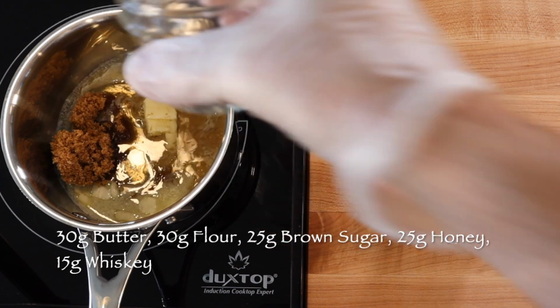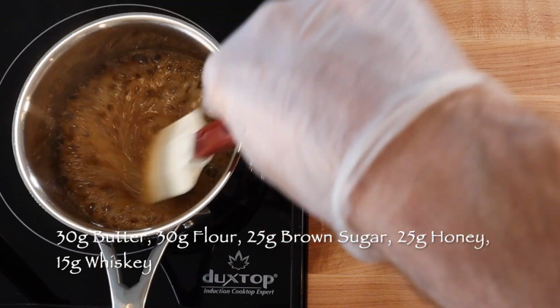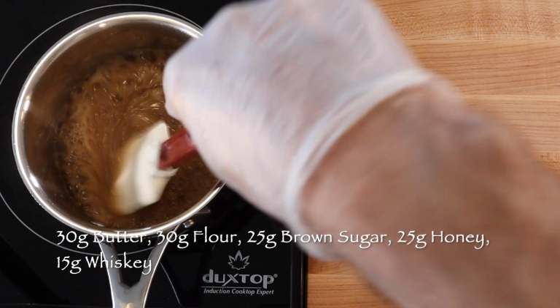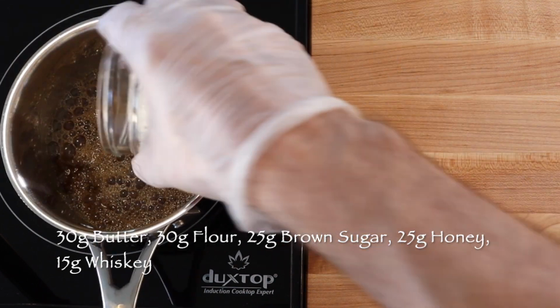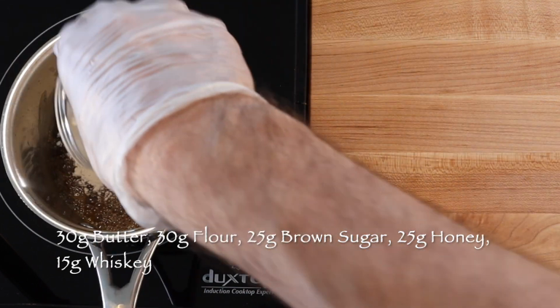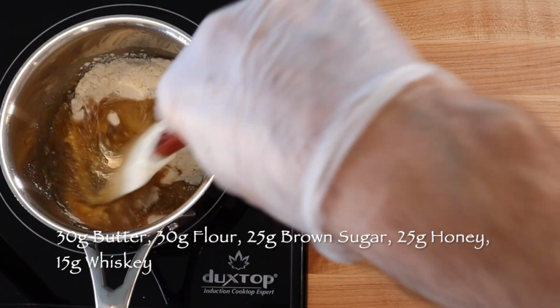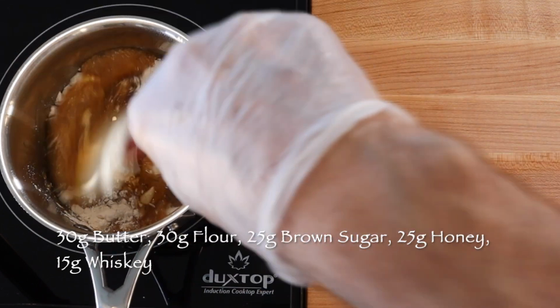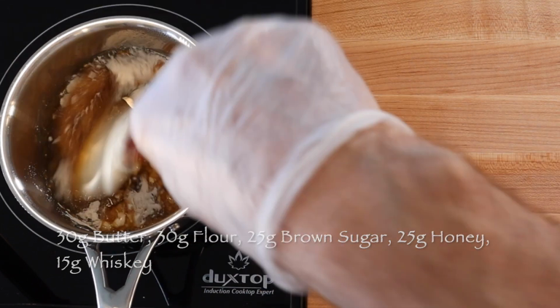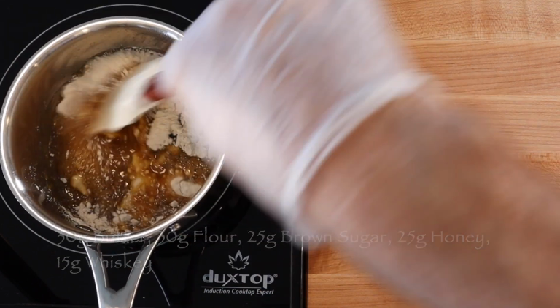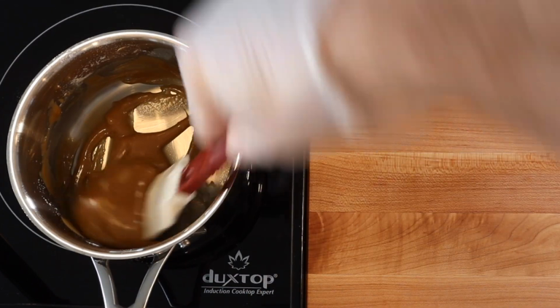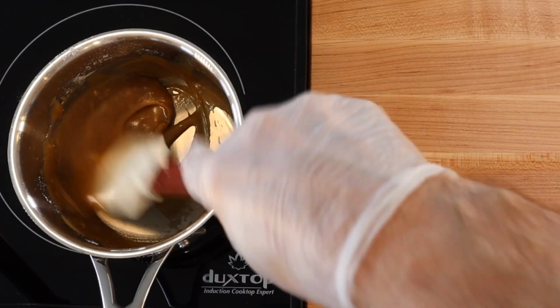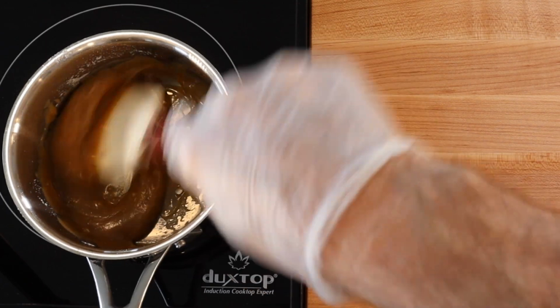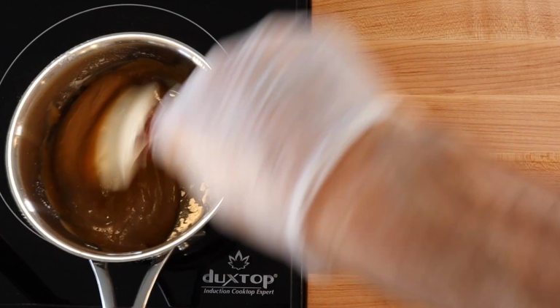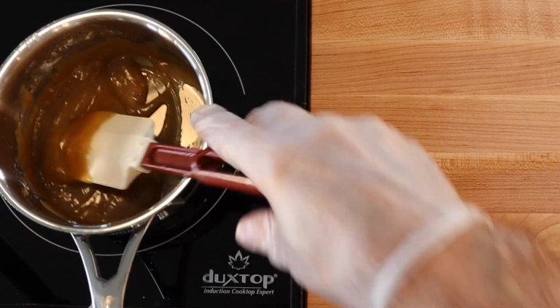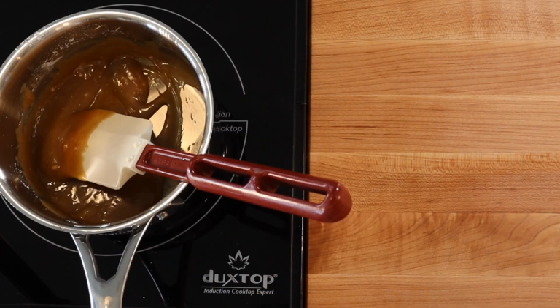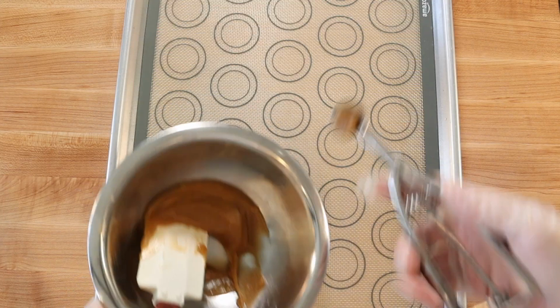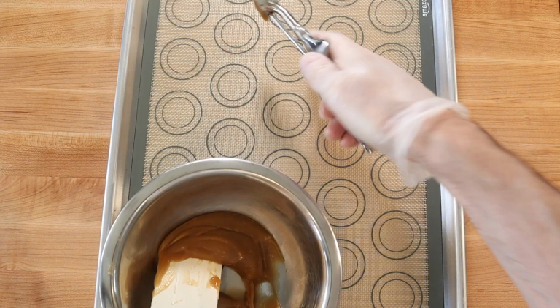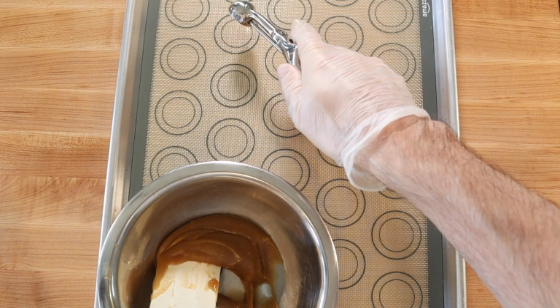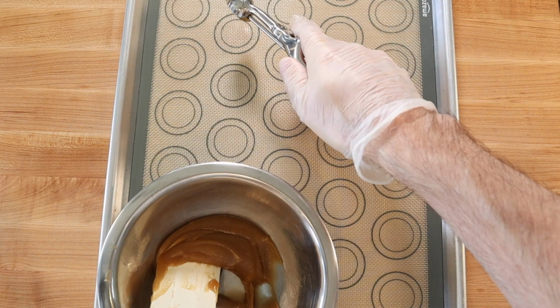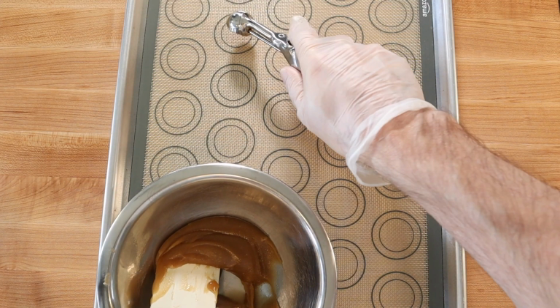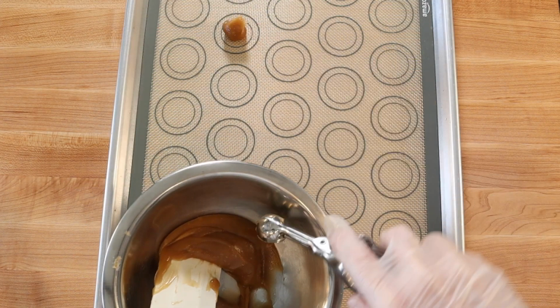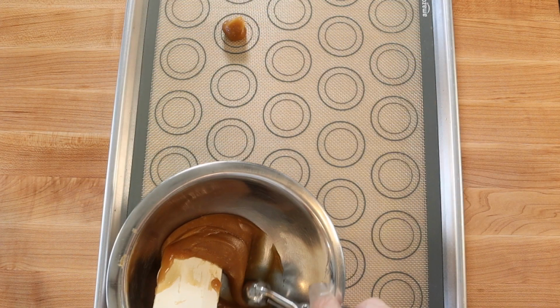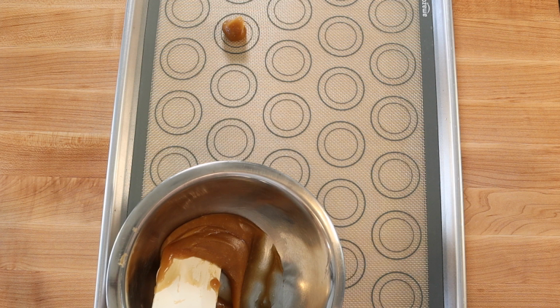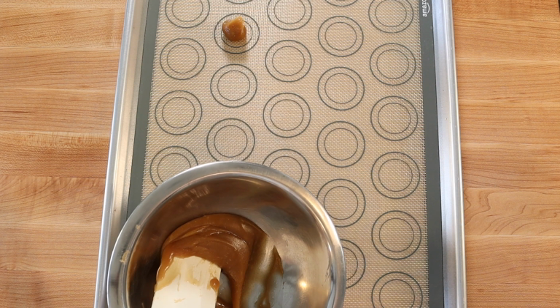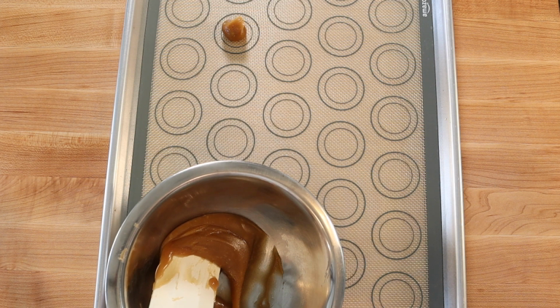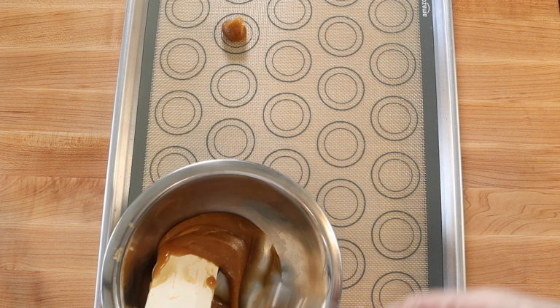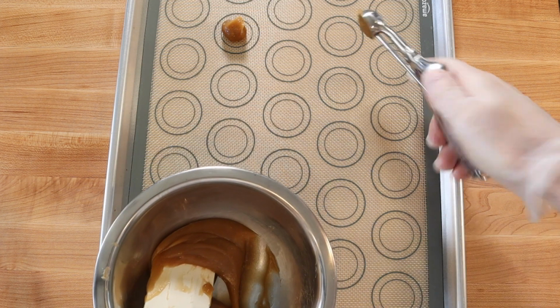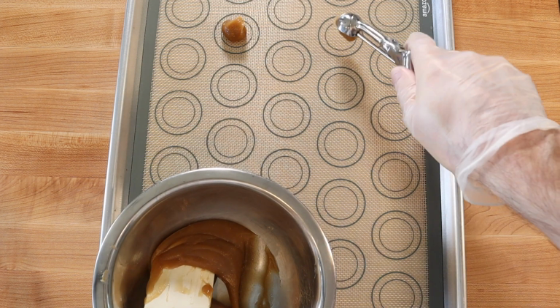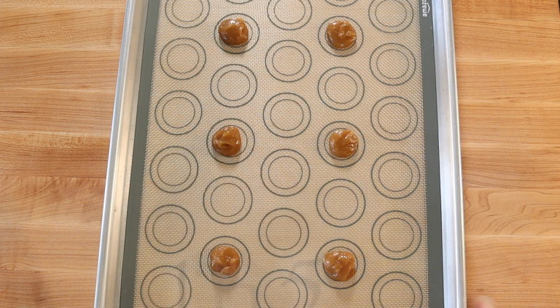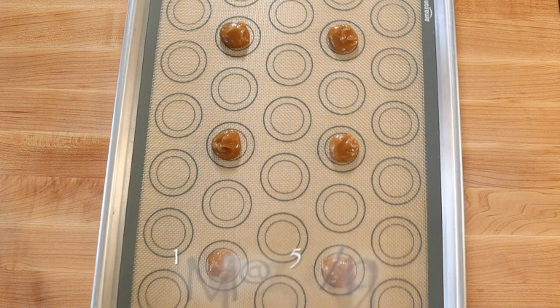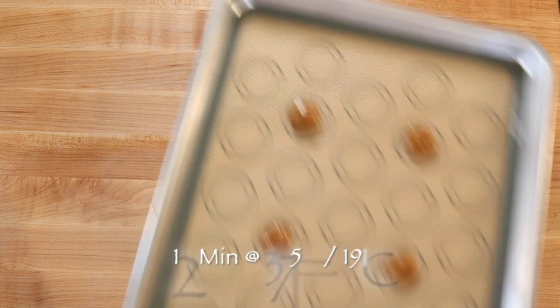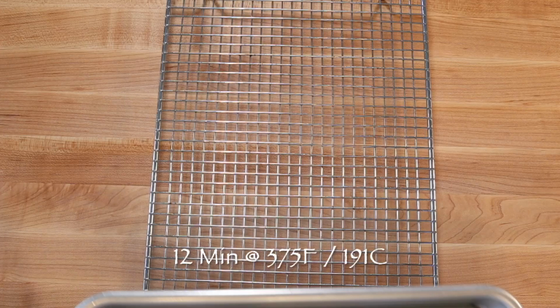Turn off the heat and mix in 30 grams flour until the batter is smooth and resembles a soft toffee, about 30 strokes. Then evenly space teaspoon-sized cookie batter onto a silicone or parchment-lined baking sheet, allowing room for the cookies to spread.